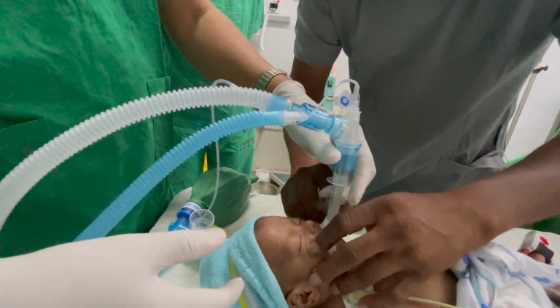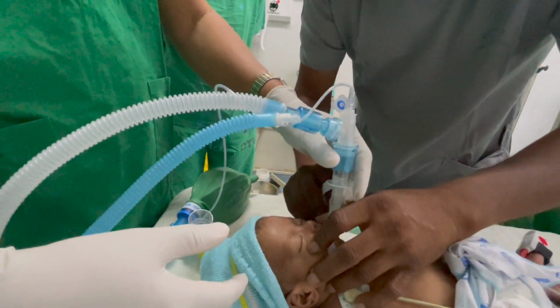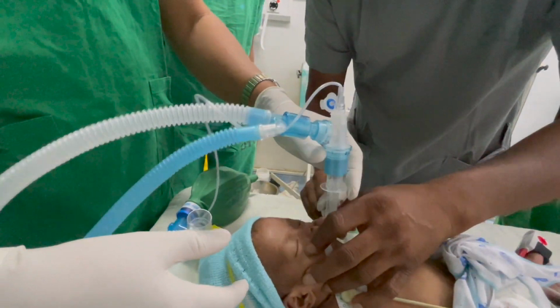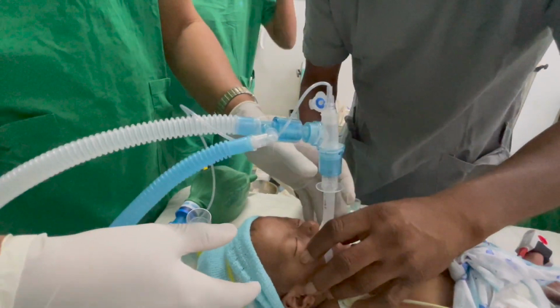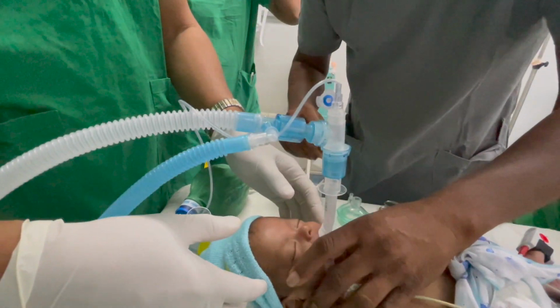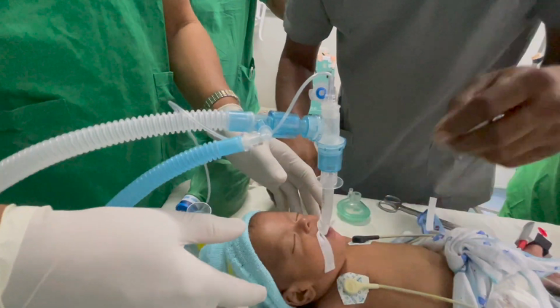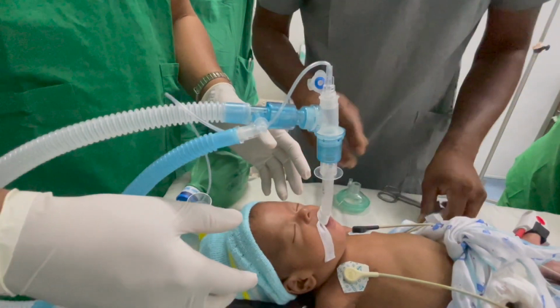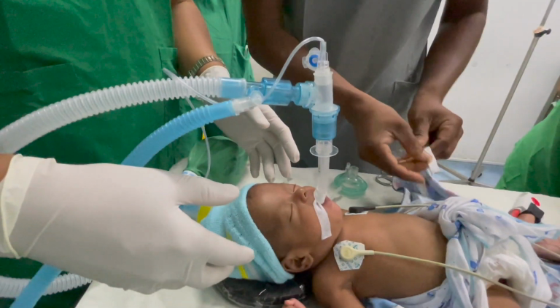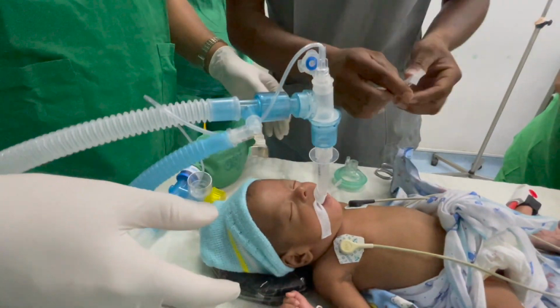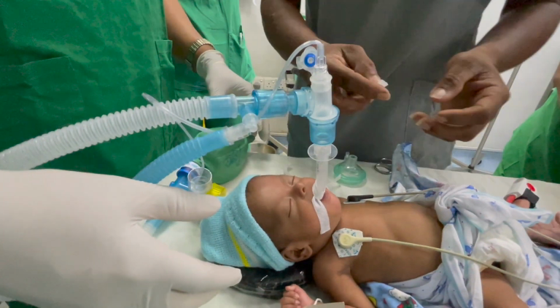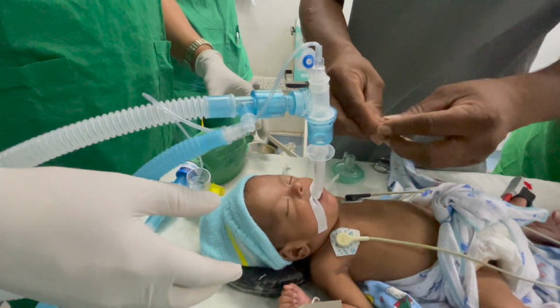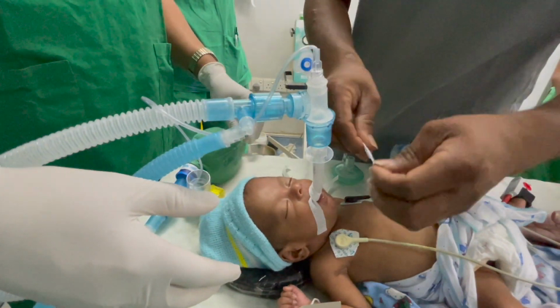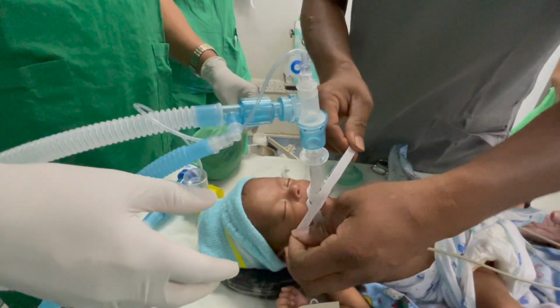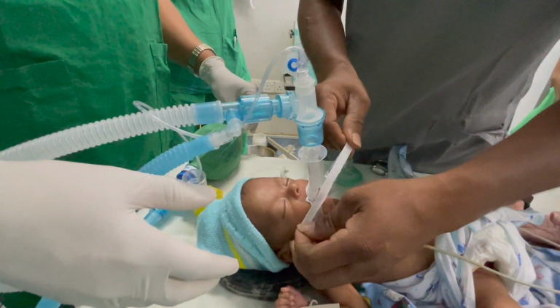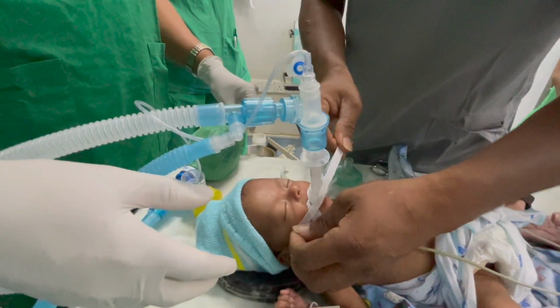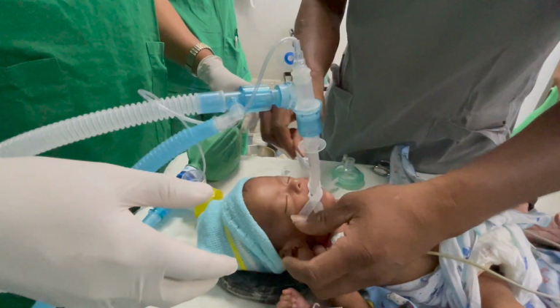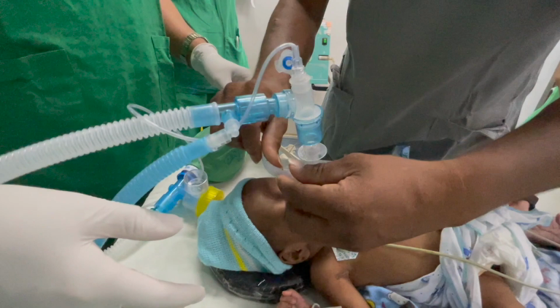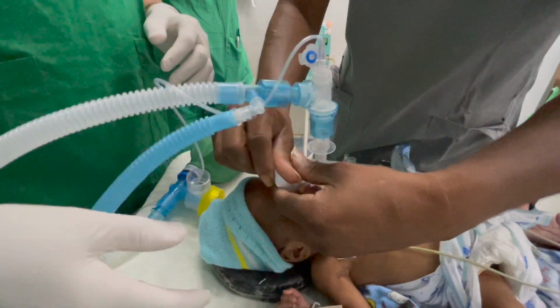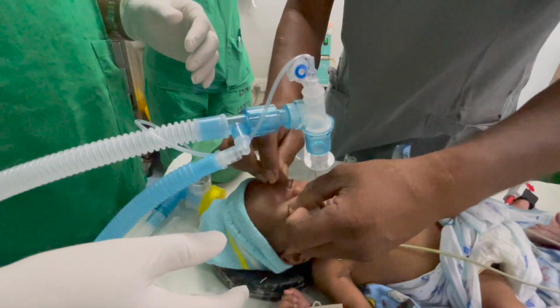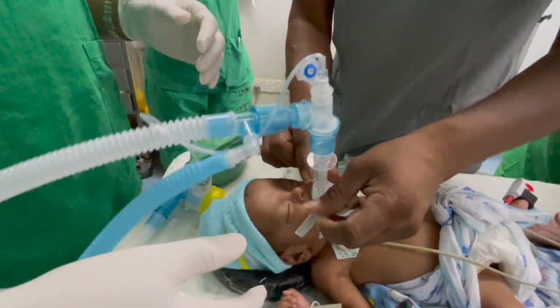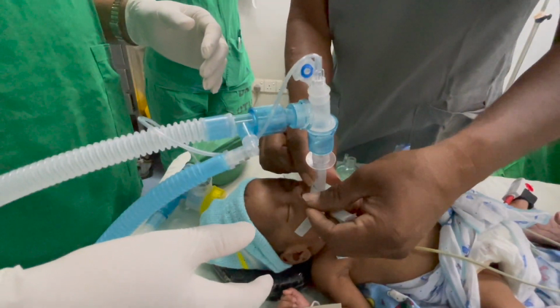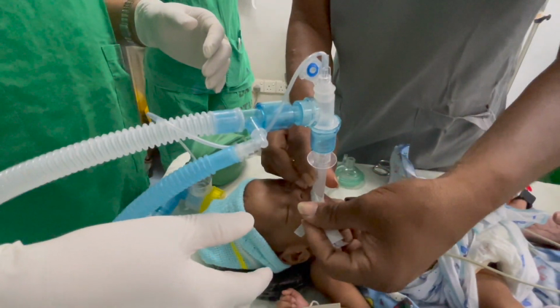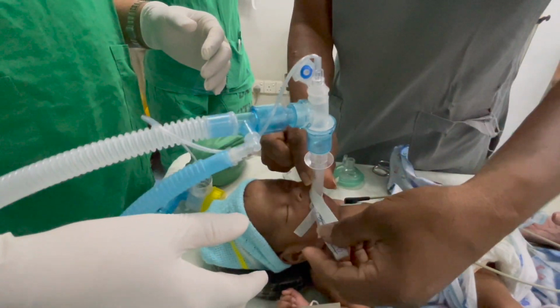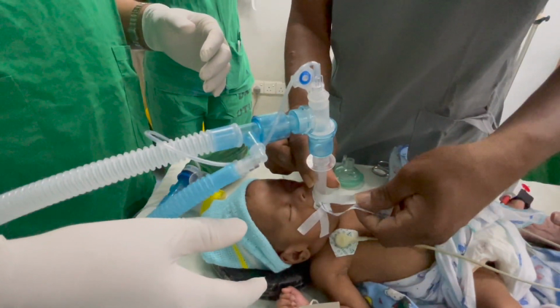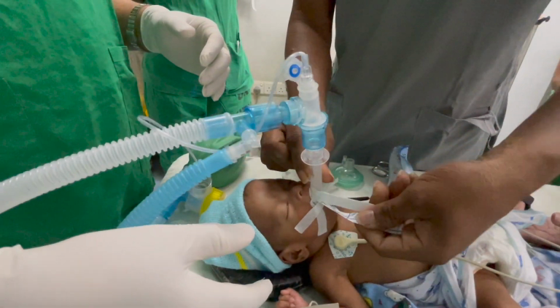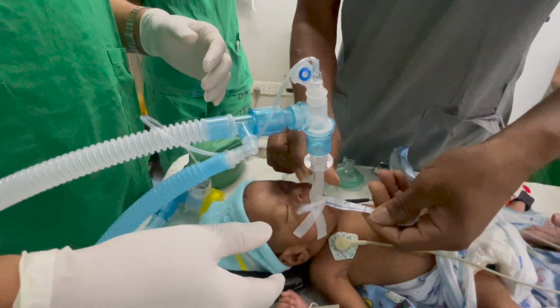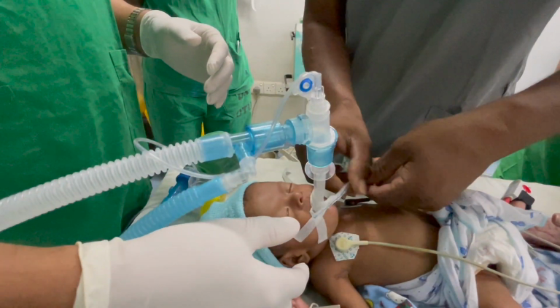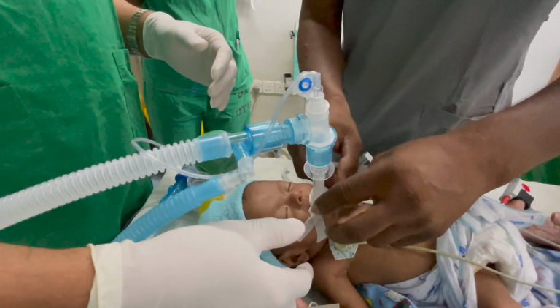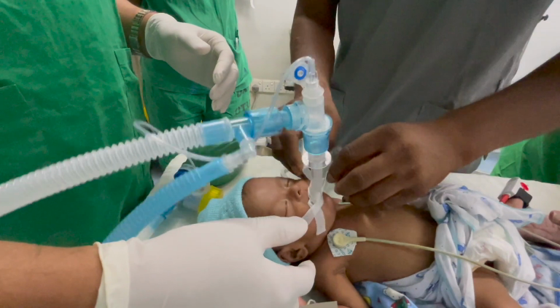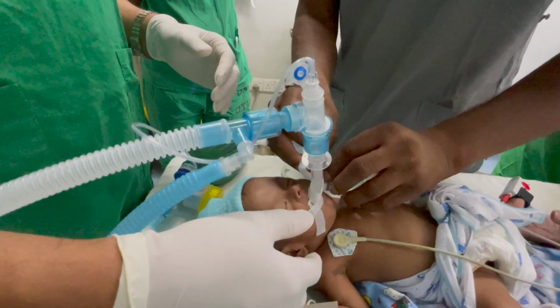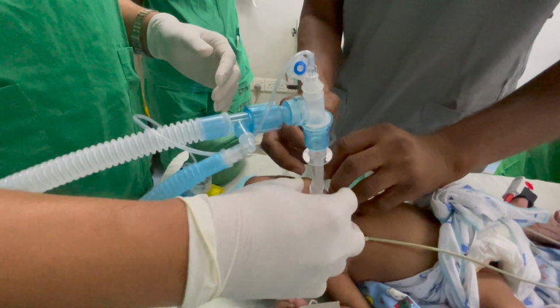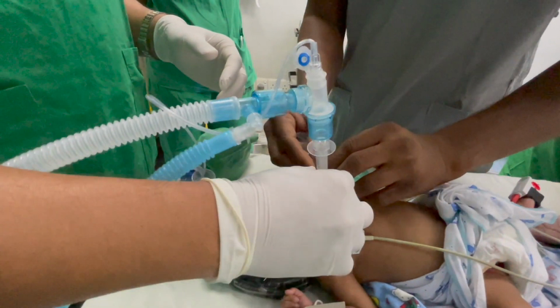Experience the seamless transition as the patient breathes in the sevoflurane, which rapidly enters their bloodstream and induces a state of general anesthesia. Our skilled anesthesiologists closely monitor vital signs, ensuring the patient remains stable and properly anesthetized.